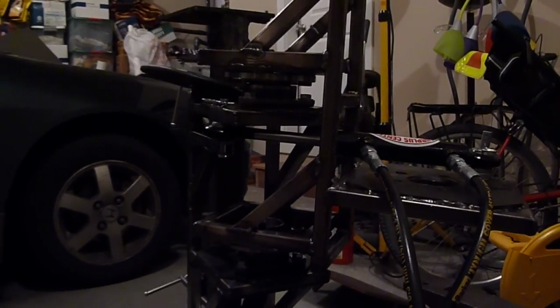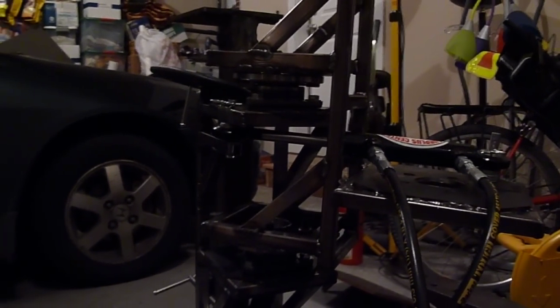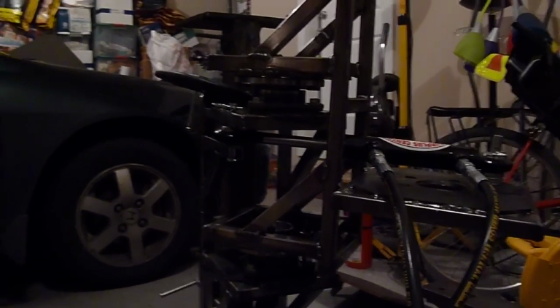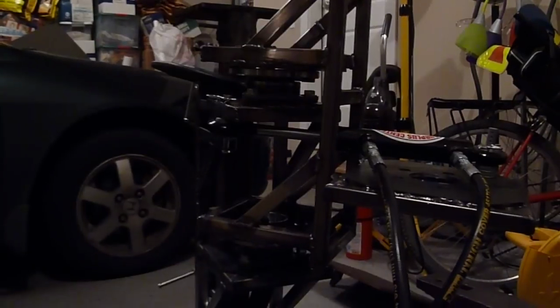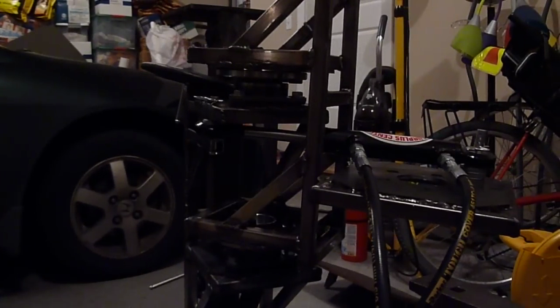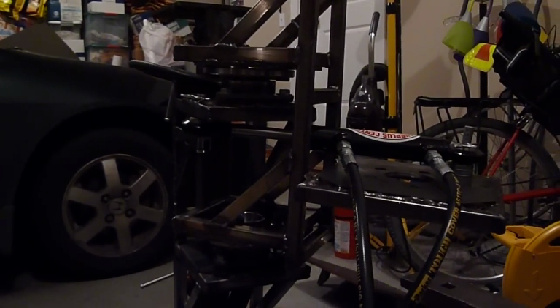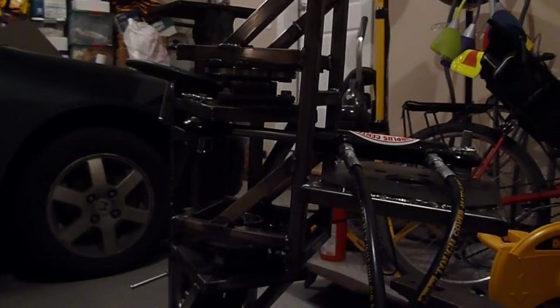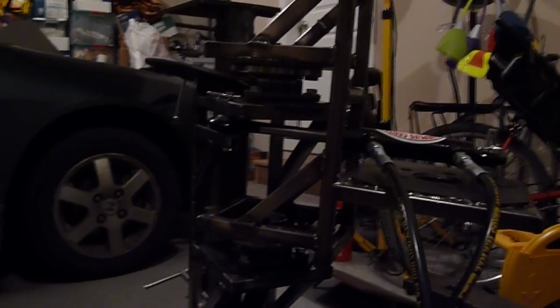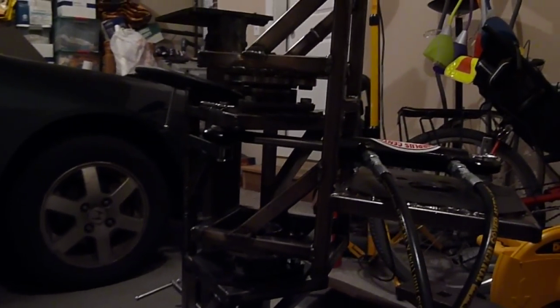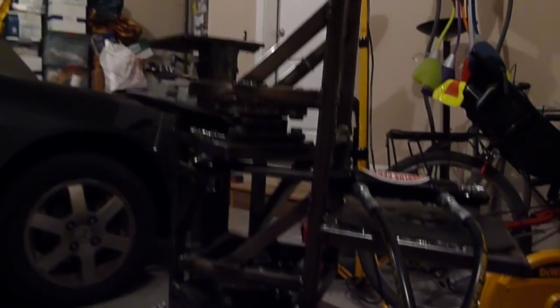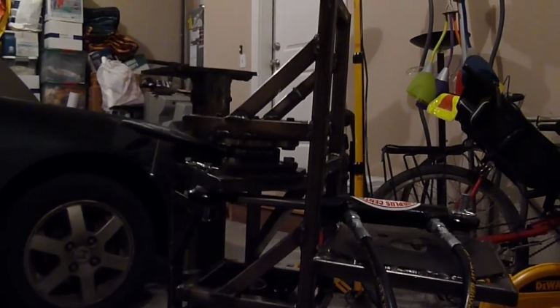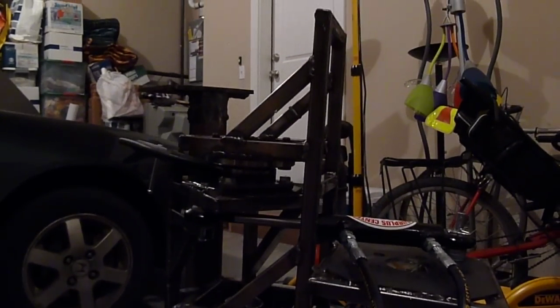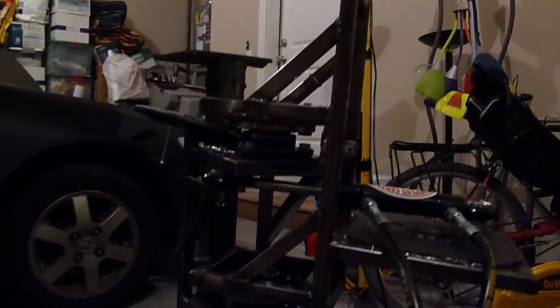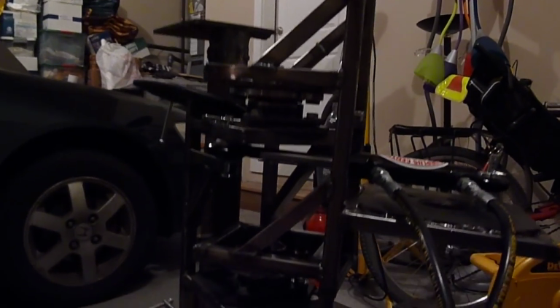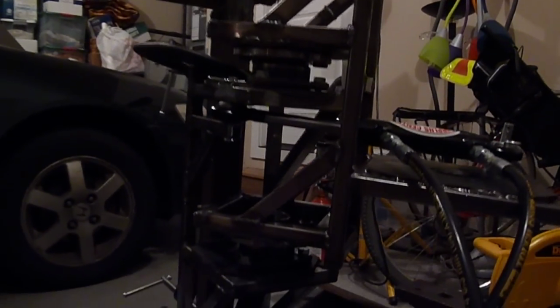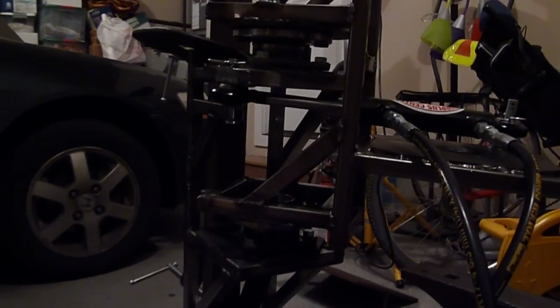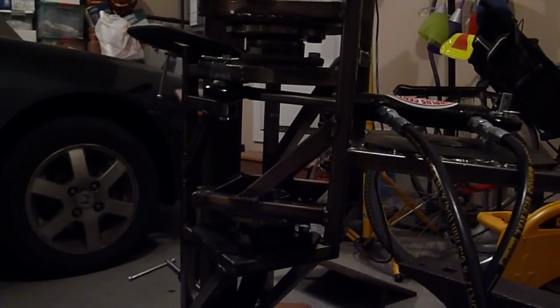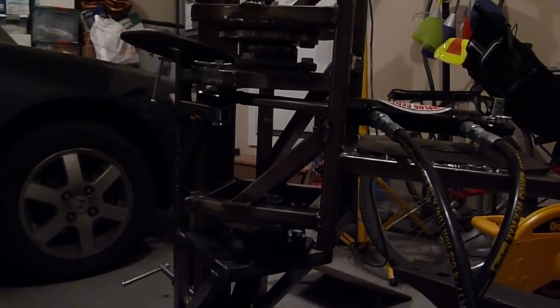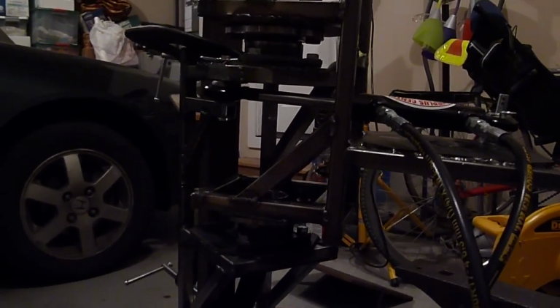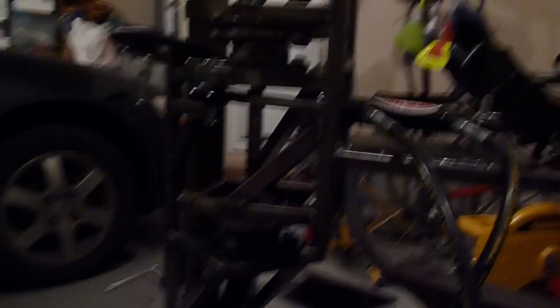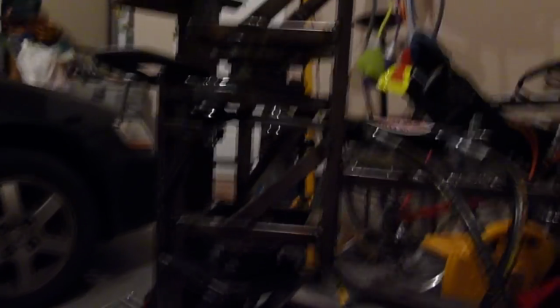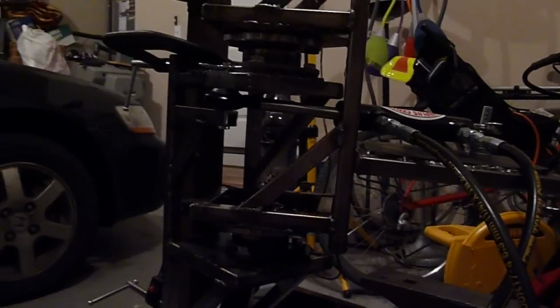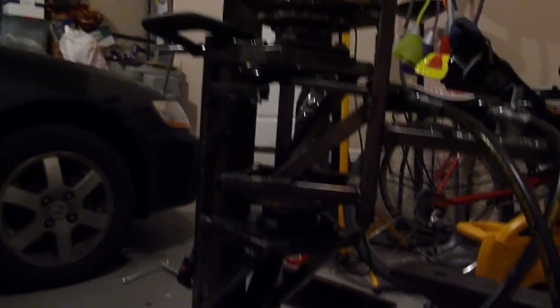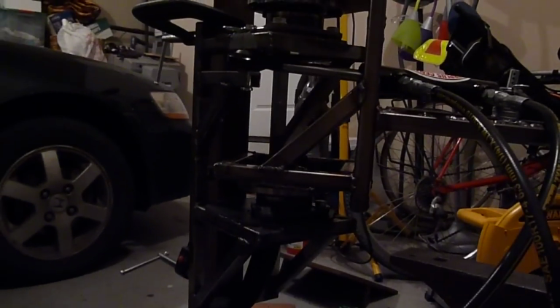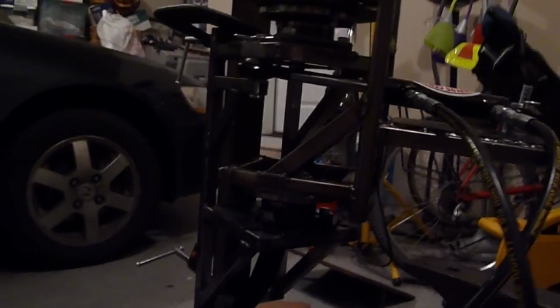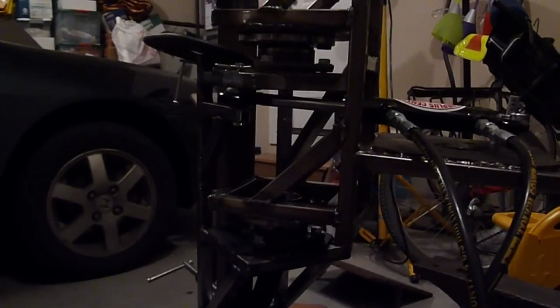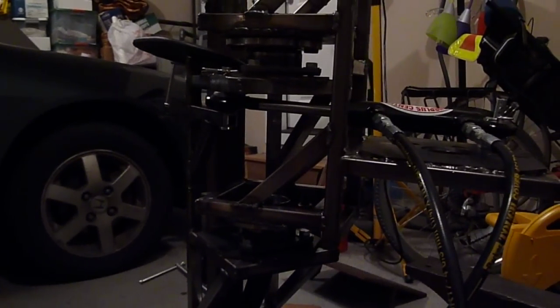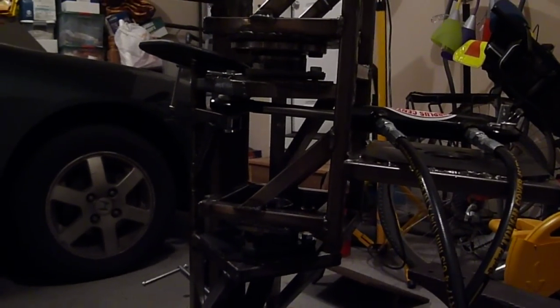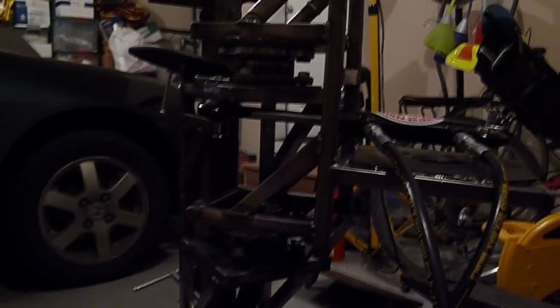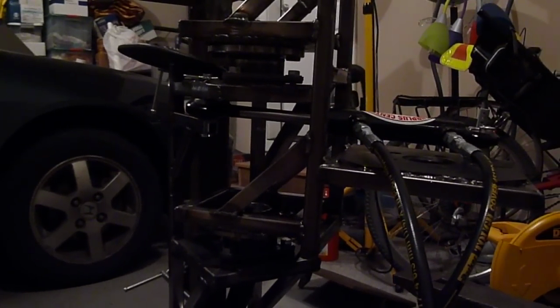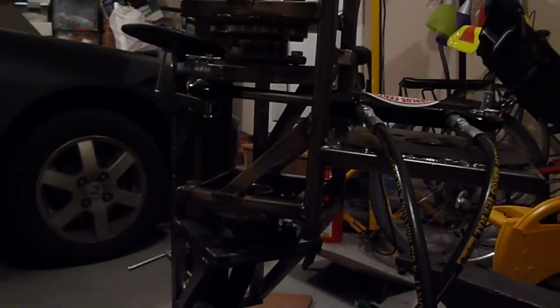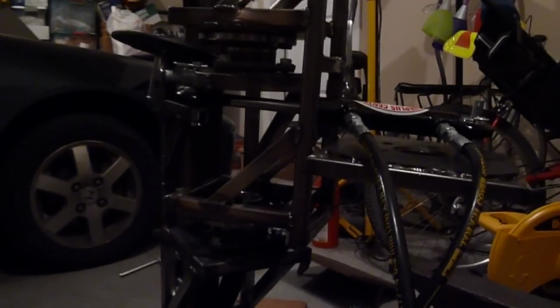Hey there everybody, just making another update. So this is the prototype horizontal hip joint for the hexapod project. I've posted about it before, though I don't think I've ever got a video up.